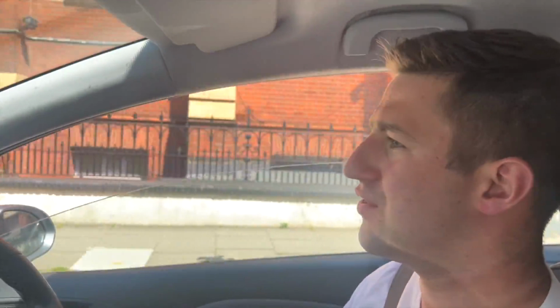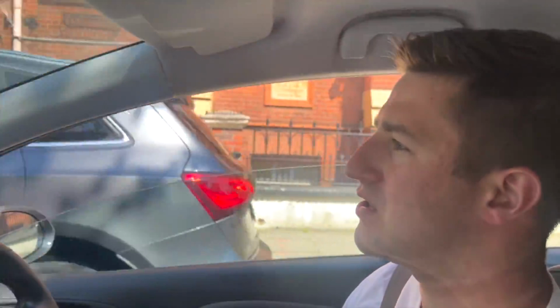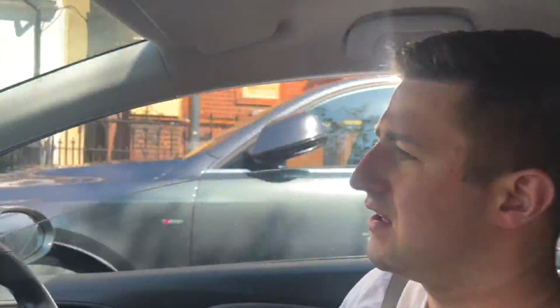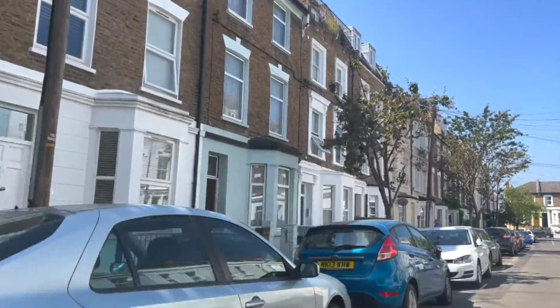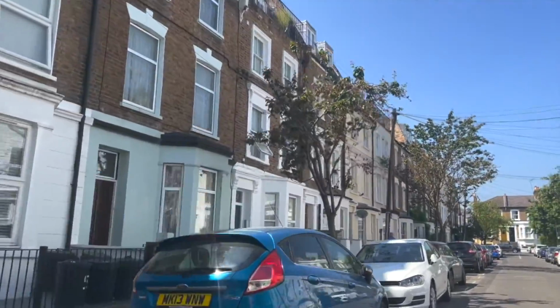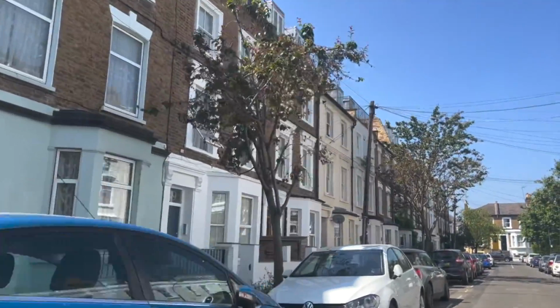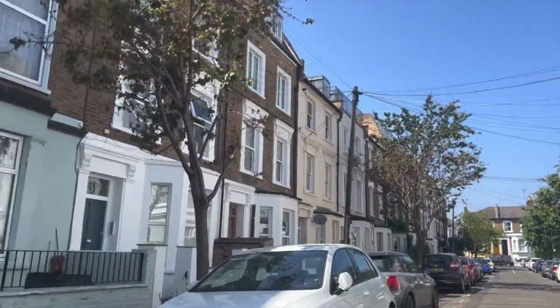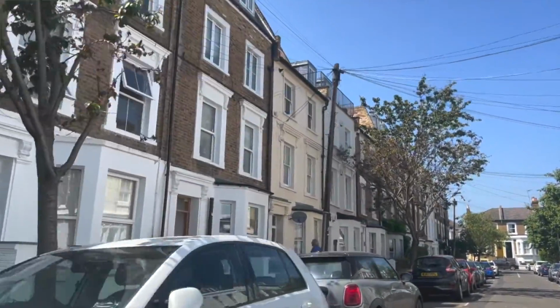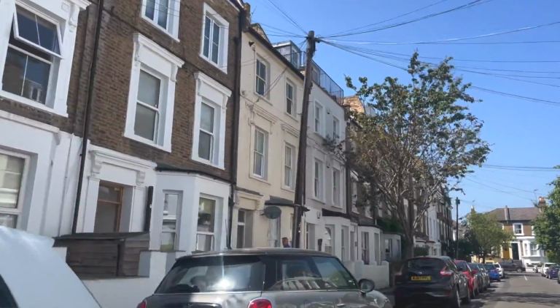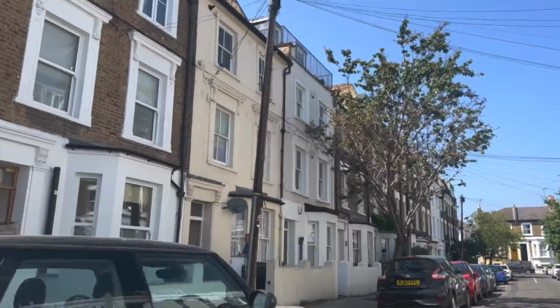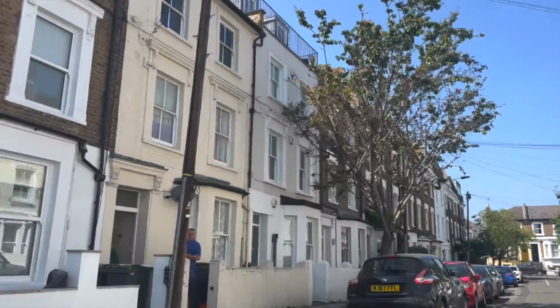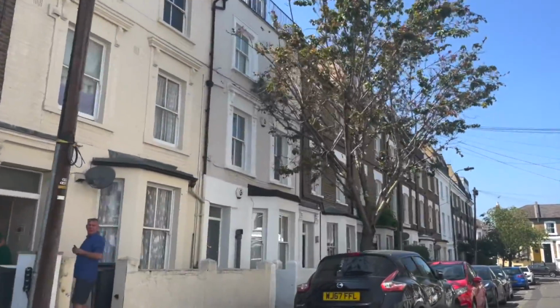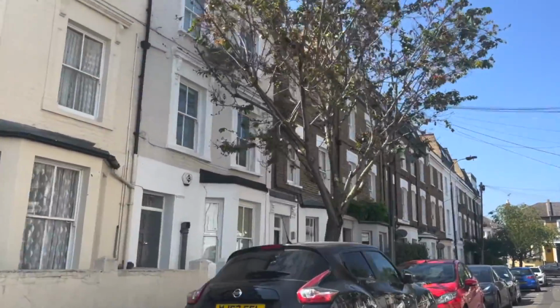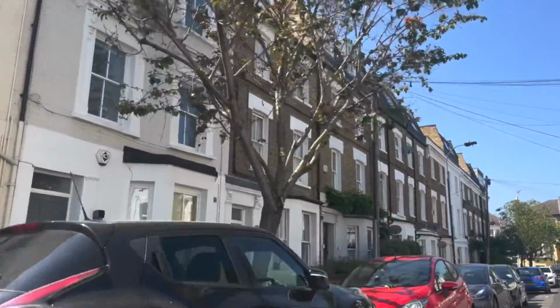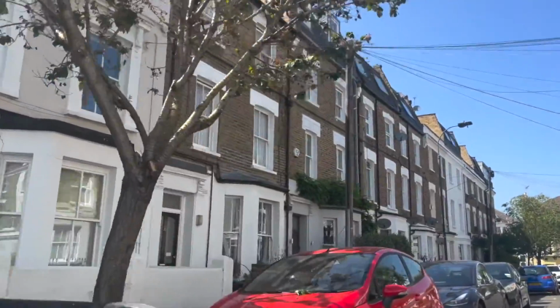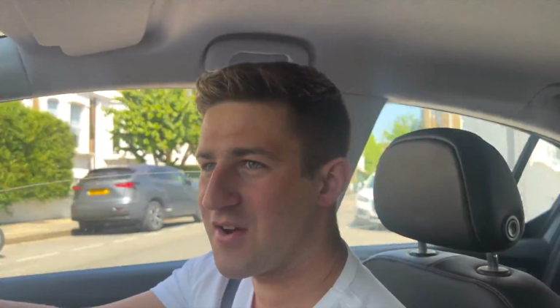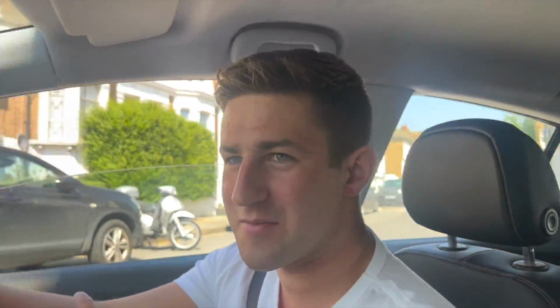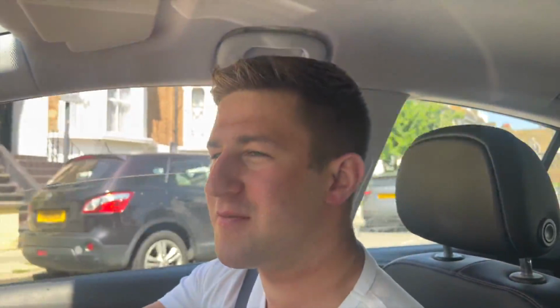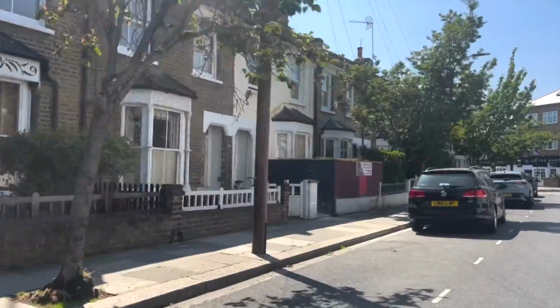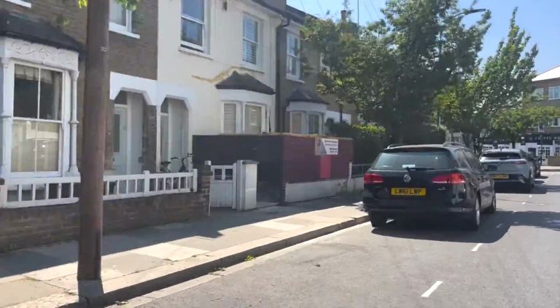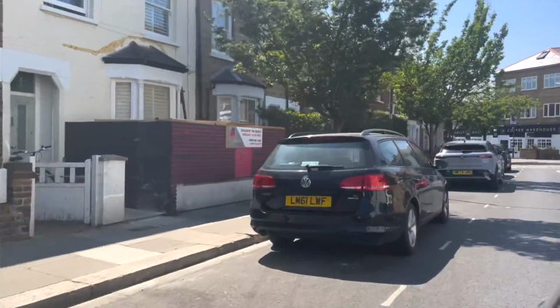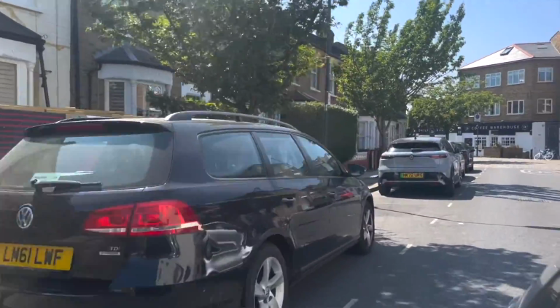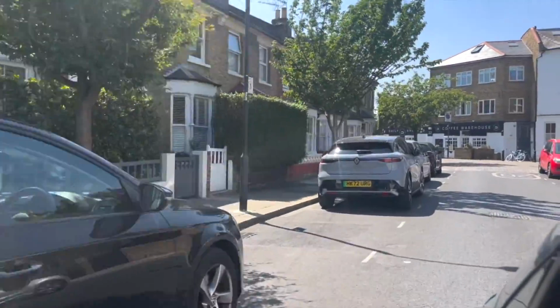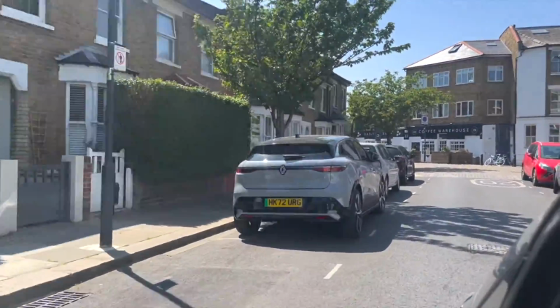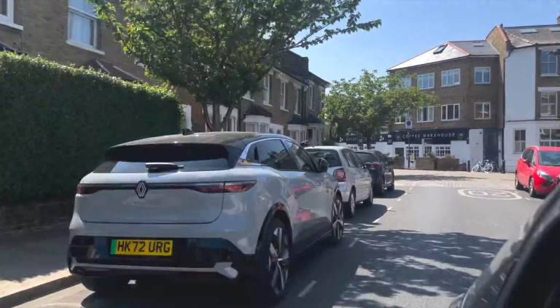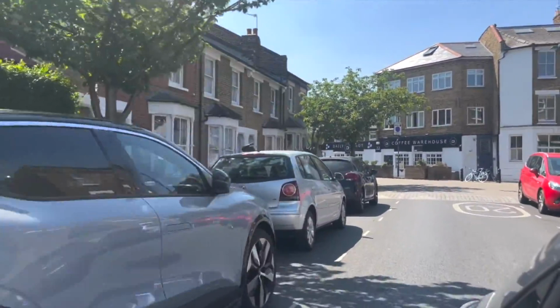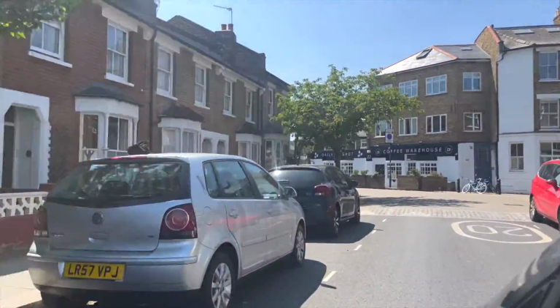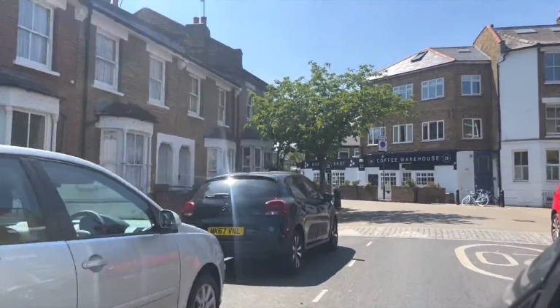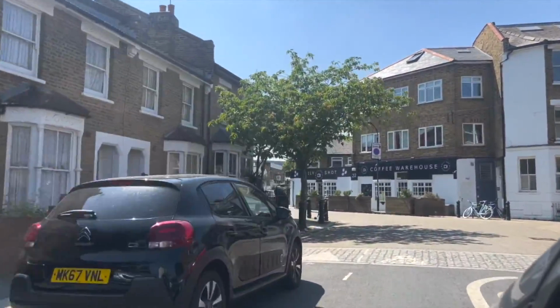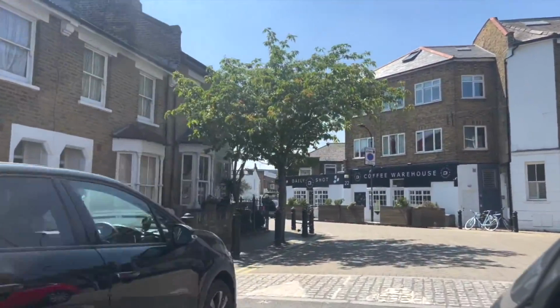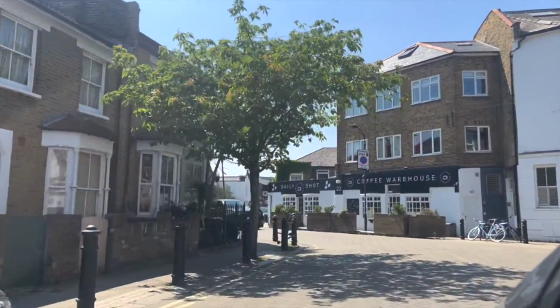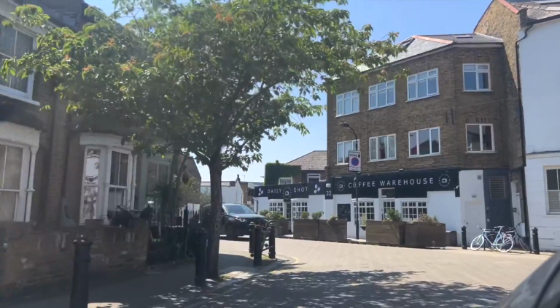Soverton Road has been quite a popular road over the last couple of years with quite a few transactions, but it looks lovely. I'll show you my favourite Brackenbury Village cafe now — the Coffee Warehouse. What's good about the Coffee Warehouse is the brownies as well as the coffee.